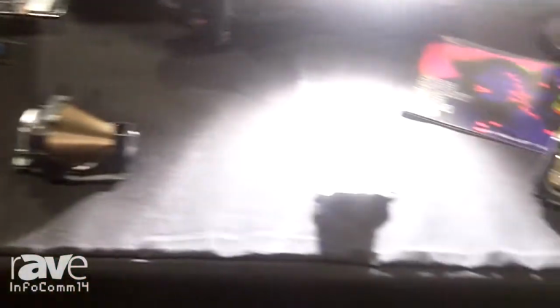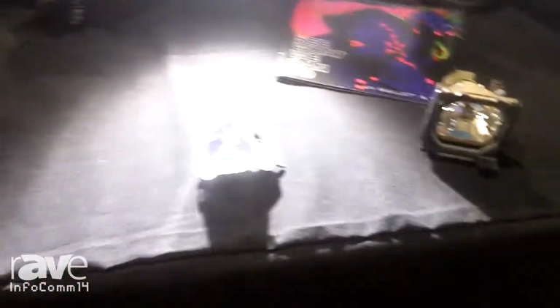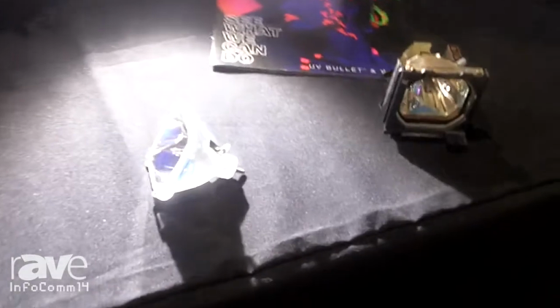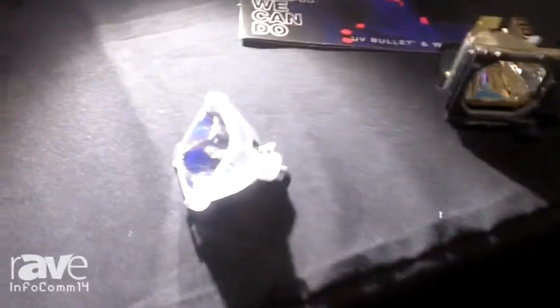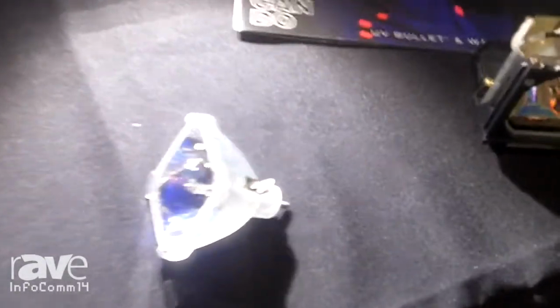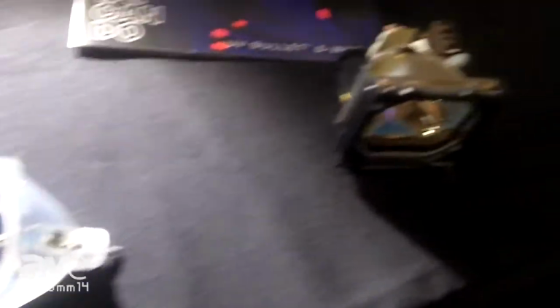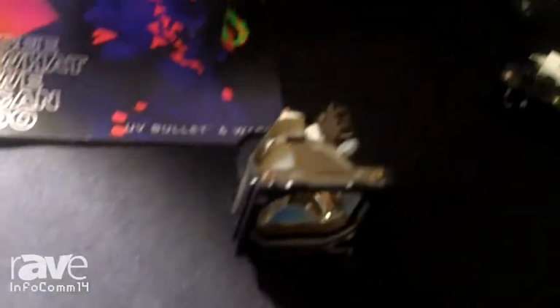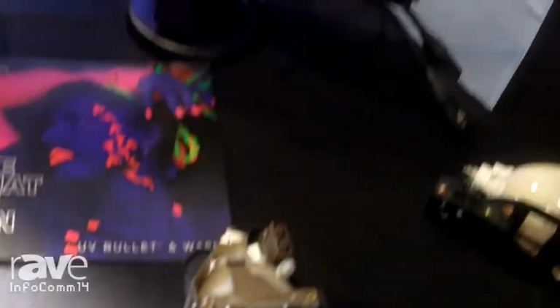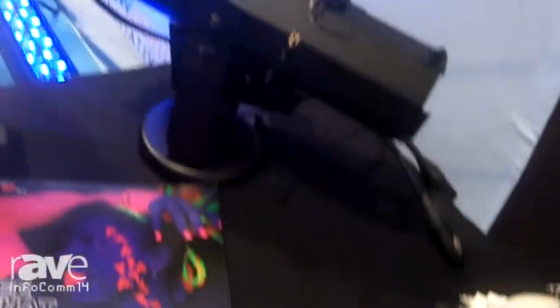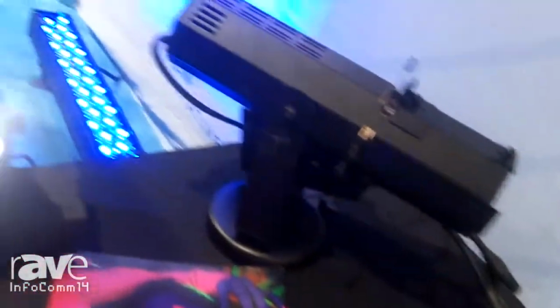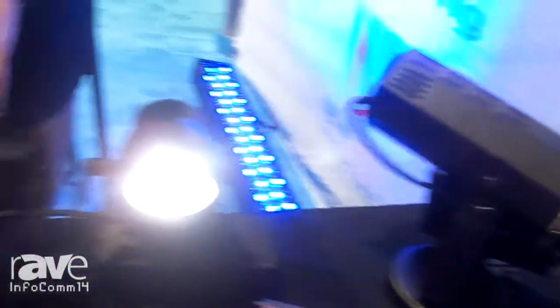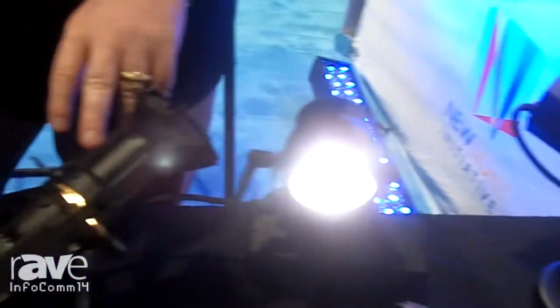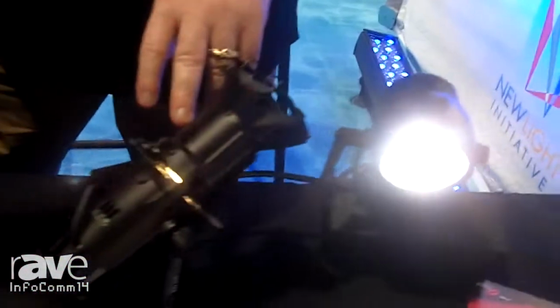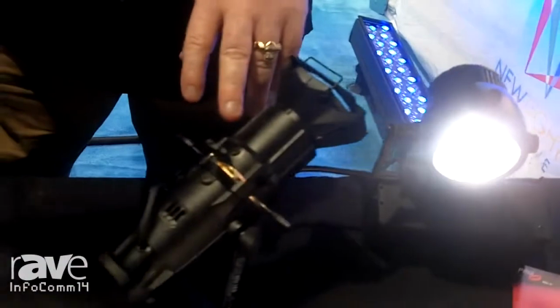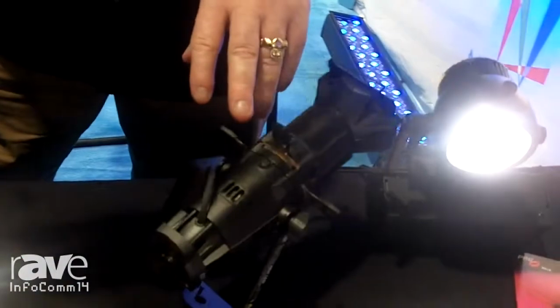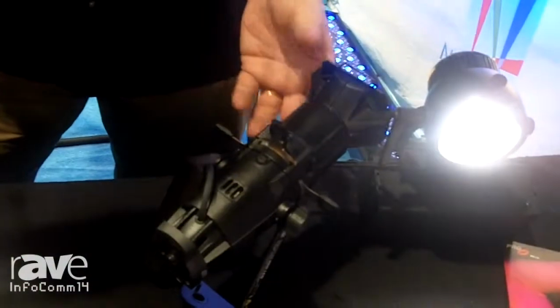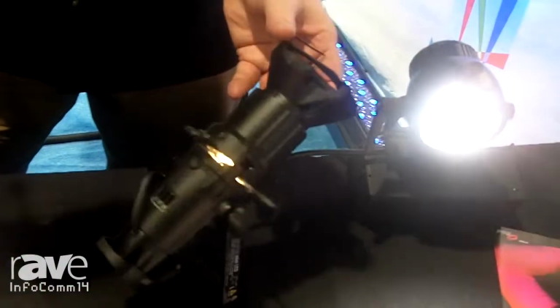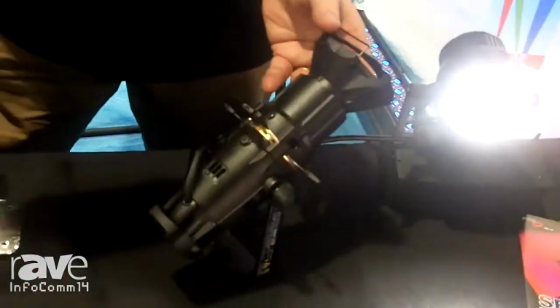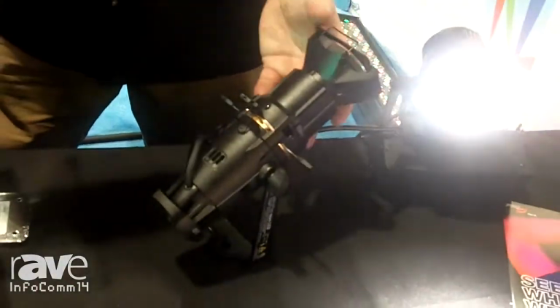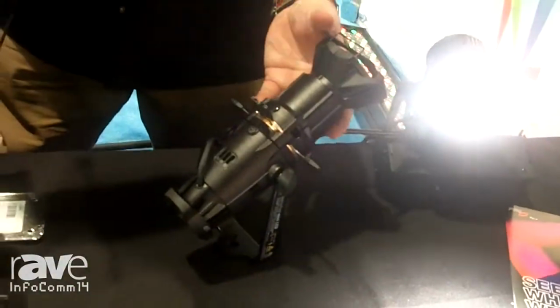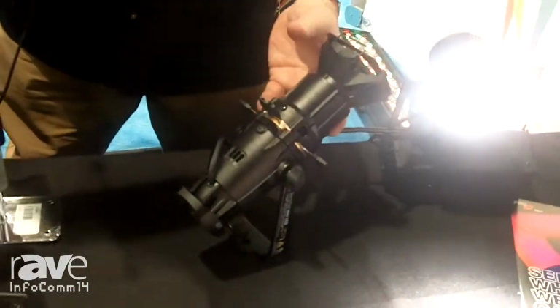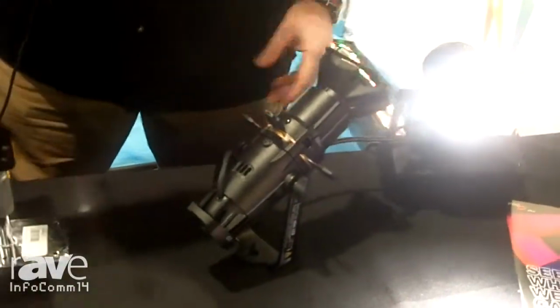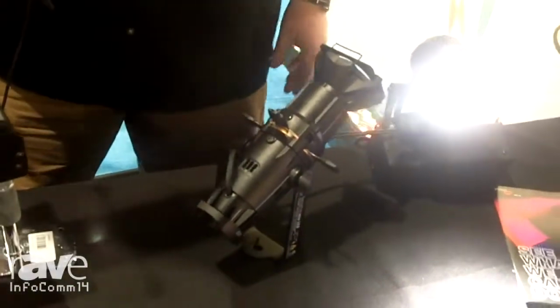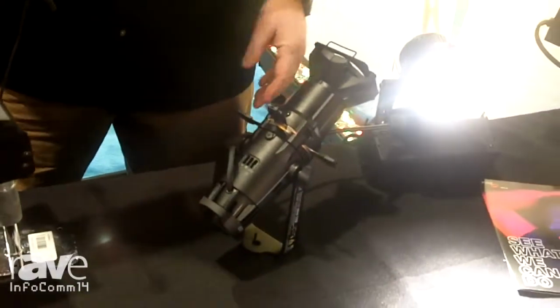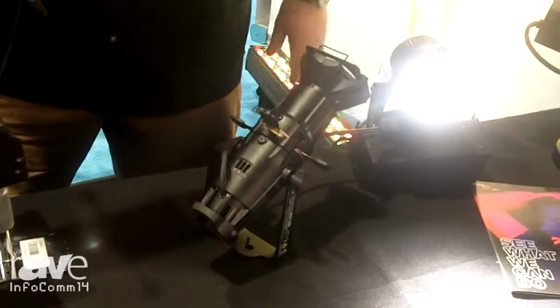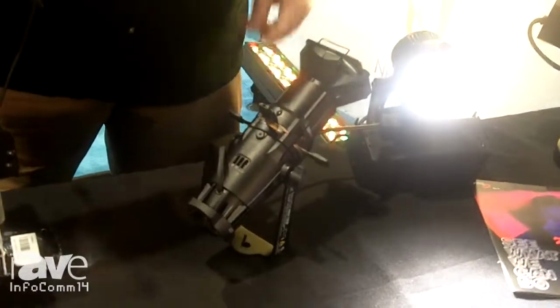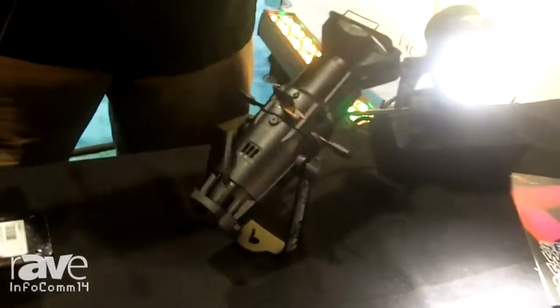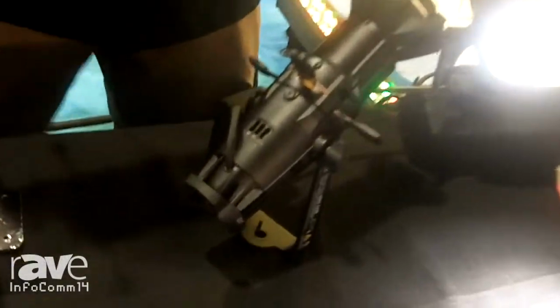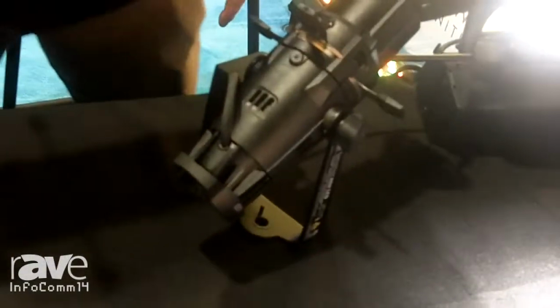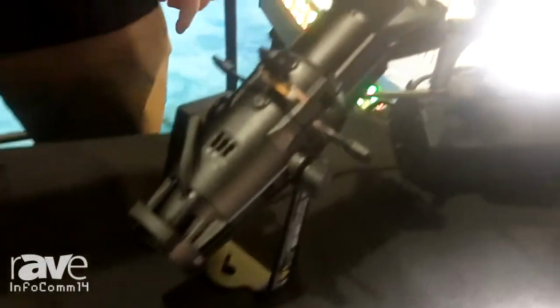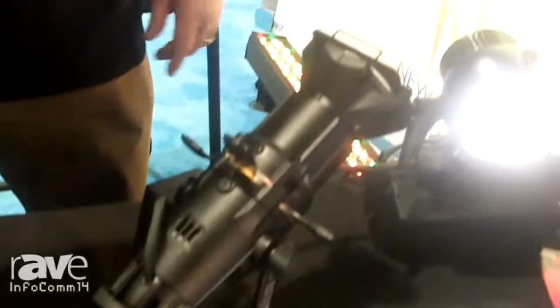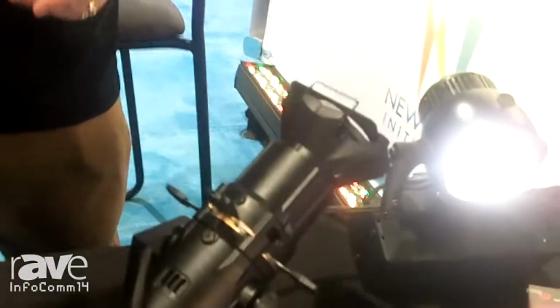These are from a company called PRG right here. This is their bullet series. This right here is a hot little item — it's the ETC Source 4 LED framing projector. It's the mini. It's the one that everybody wants — the little baby mini replicant of the one that has been around for oh so long.